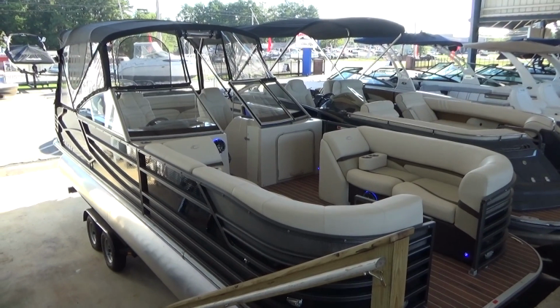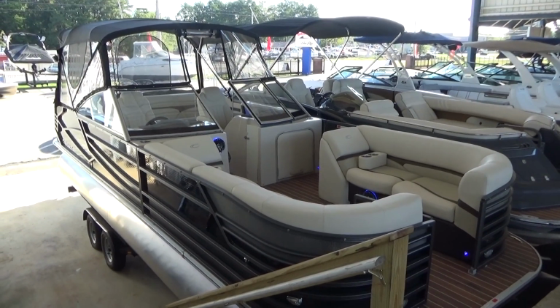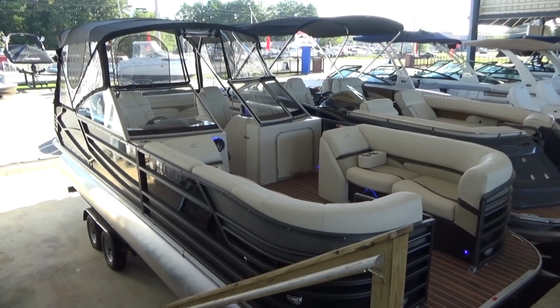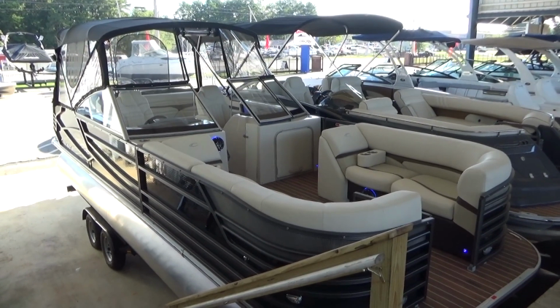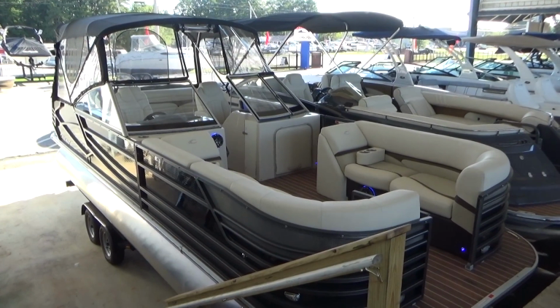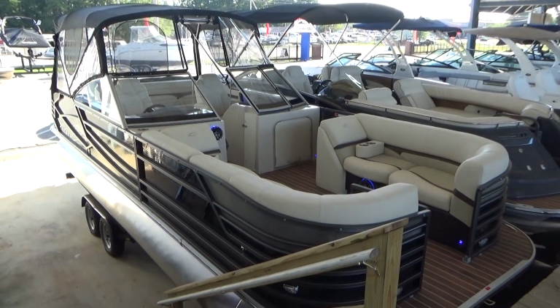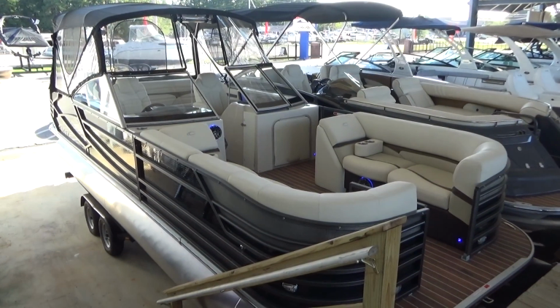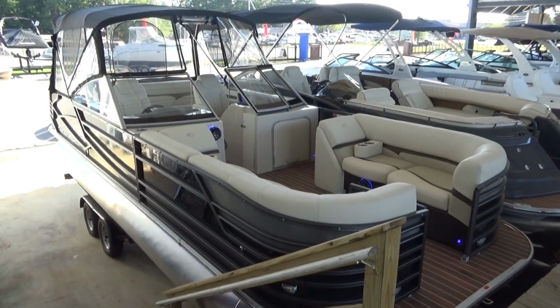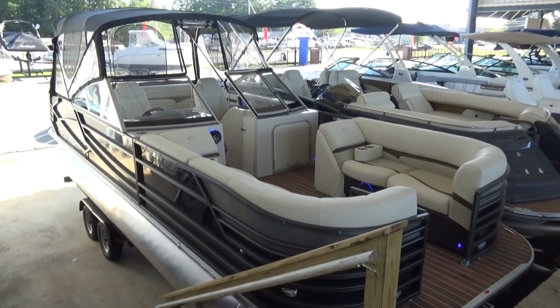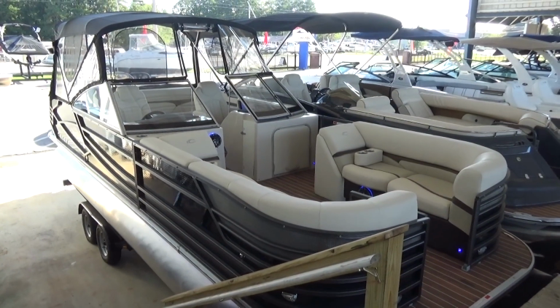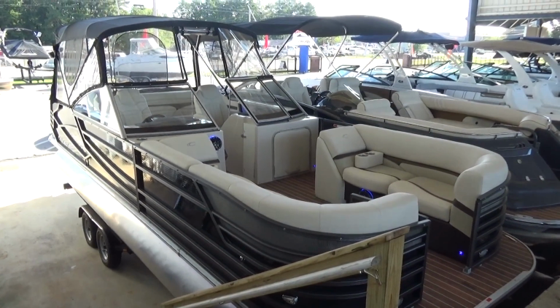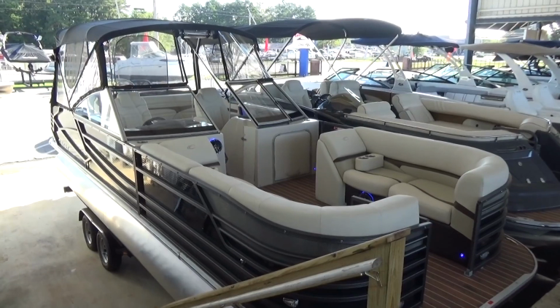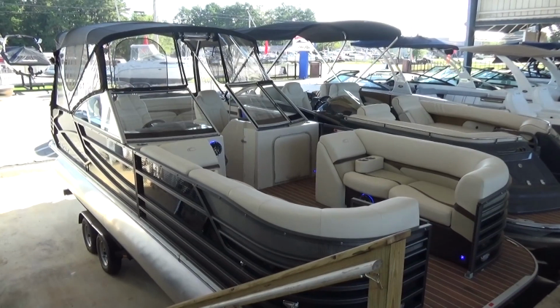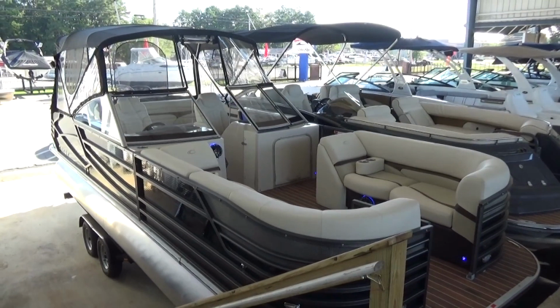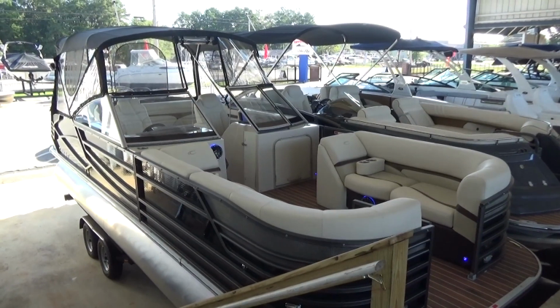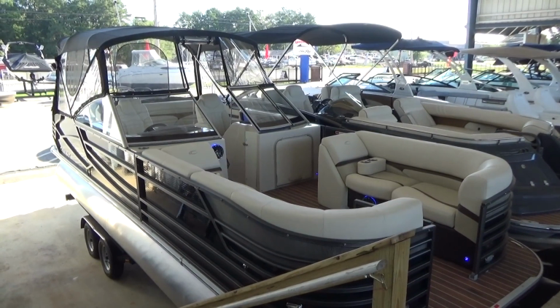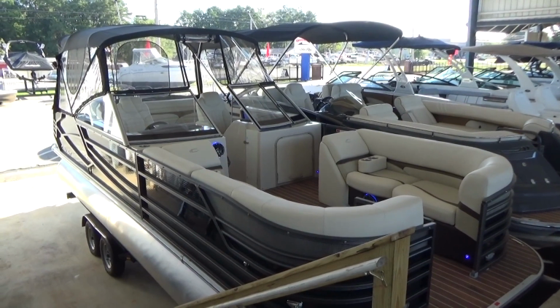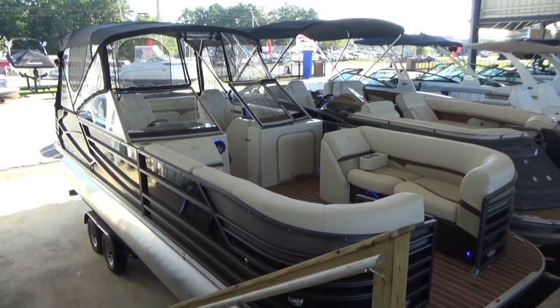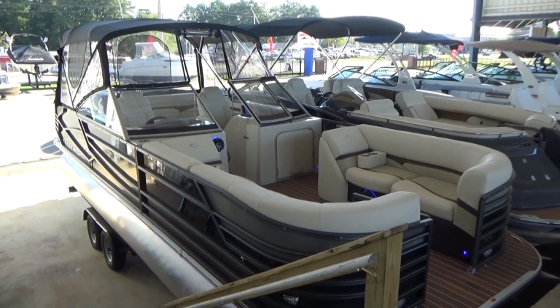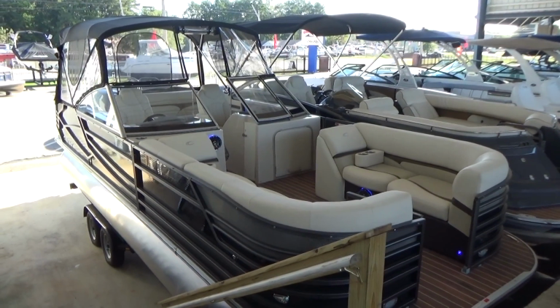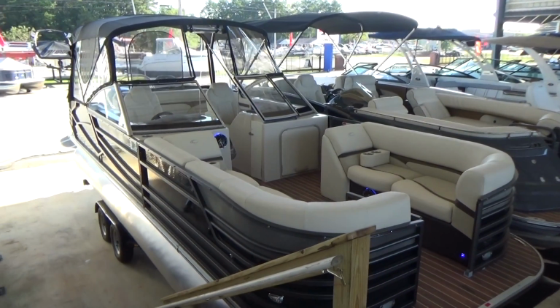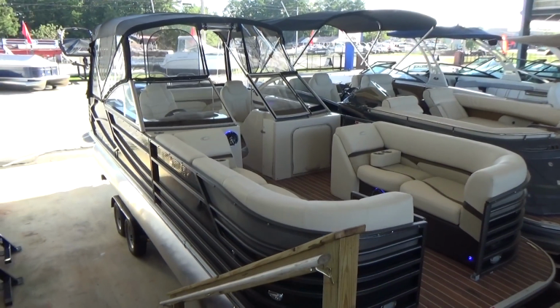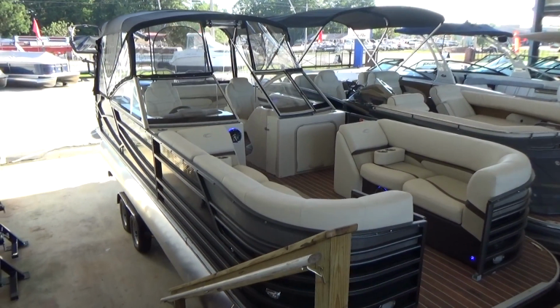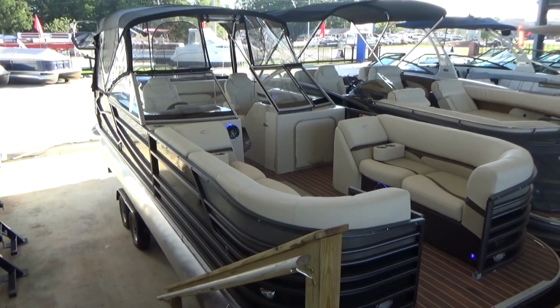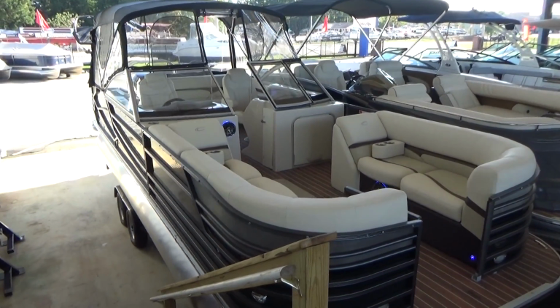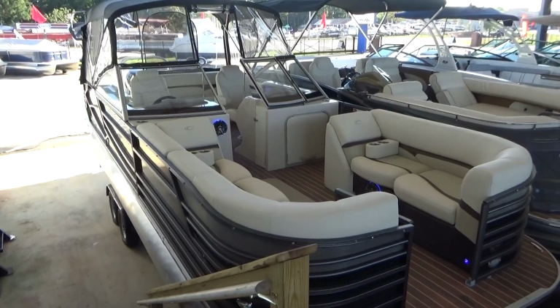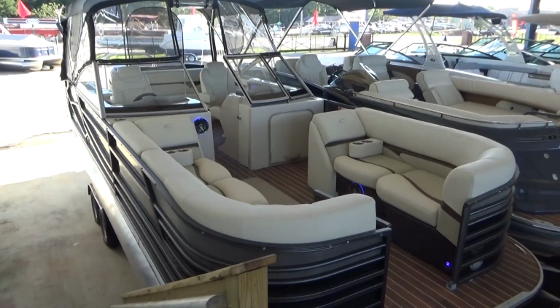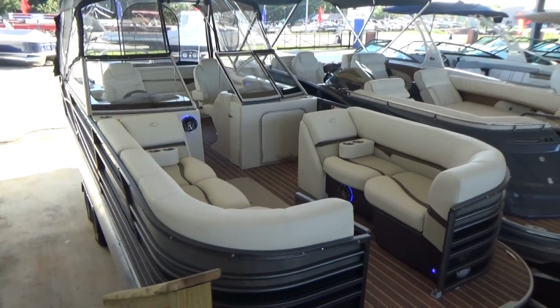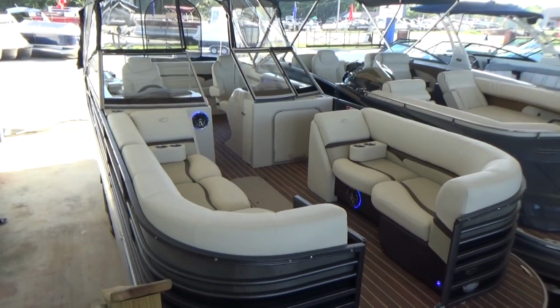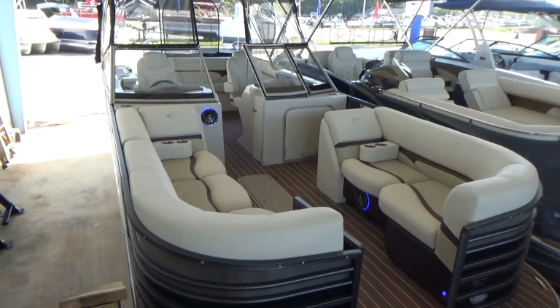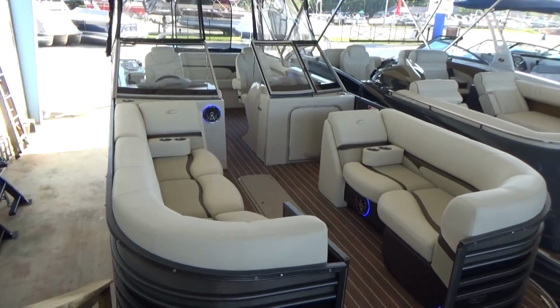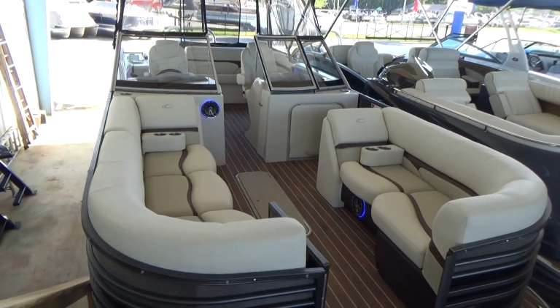Hey guys, so today we're taking a look at the Crest Continental. This is a very unique boat in the Crest lineup, not only because it has a full windshield and enclosure, but also because it has the 300 Verado motor.